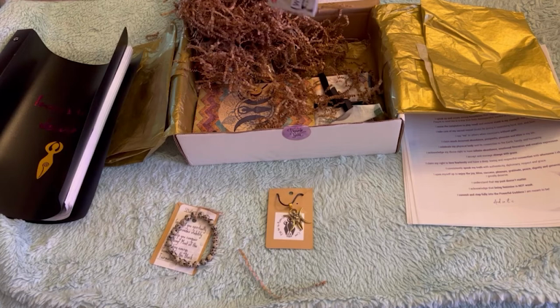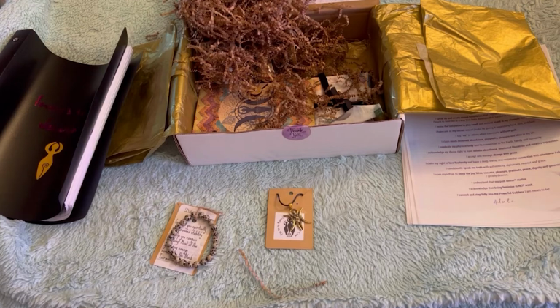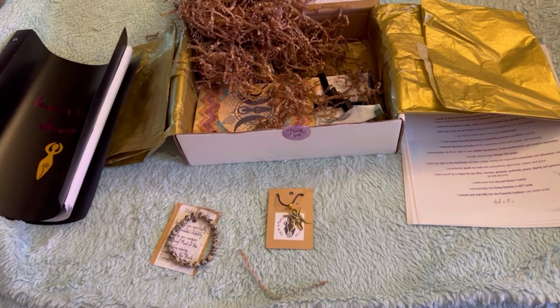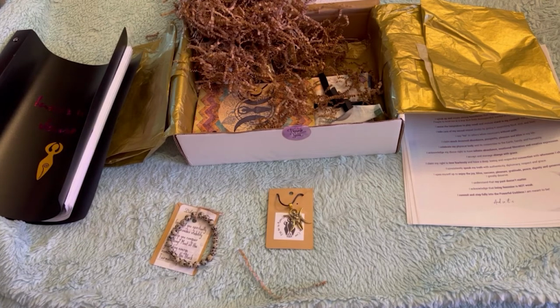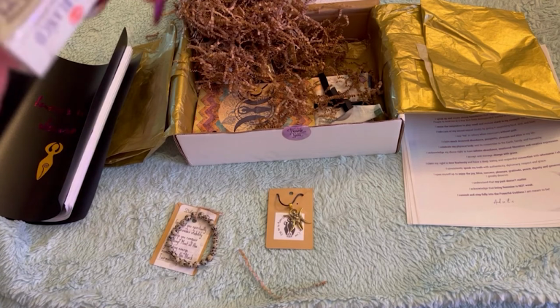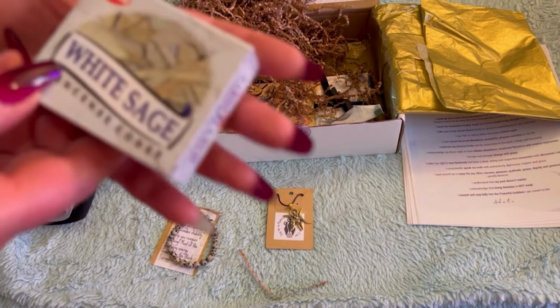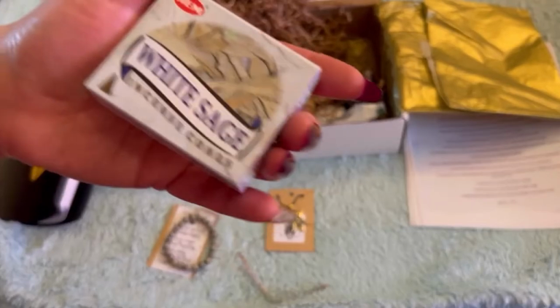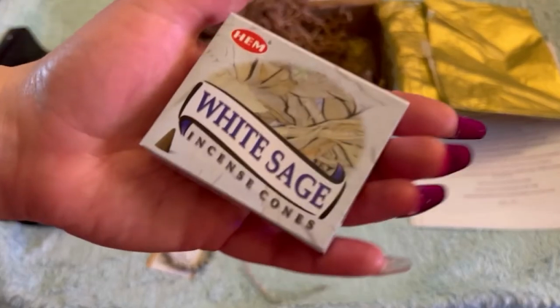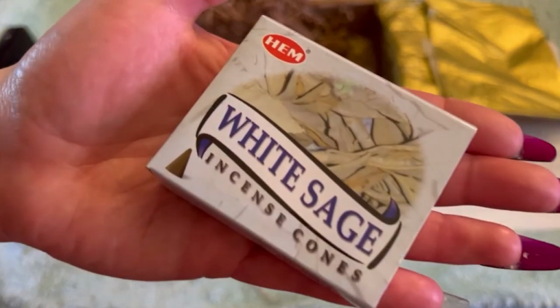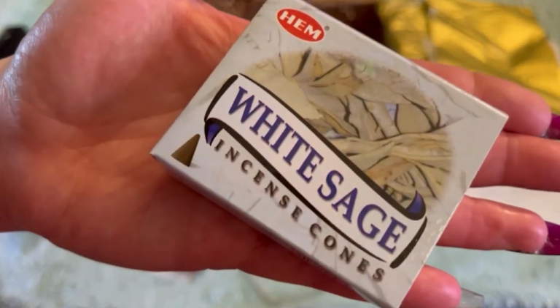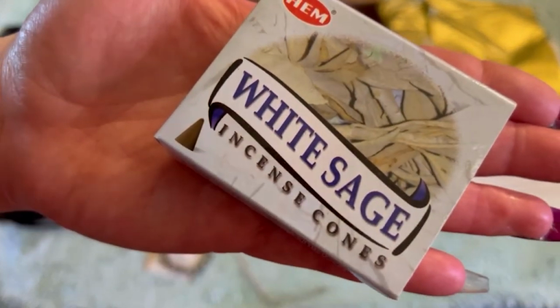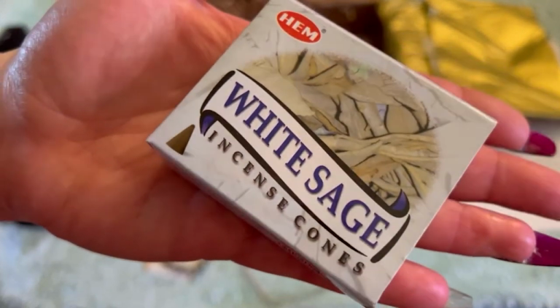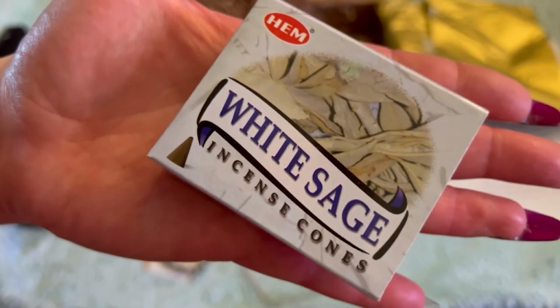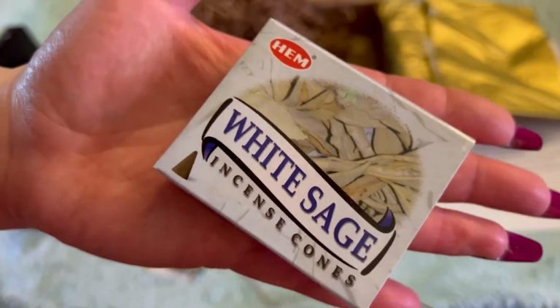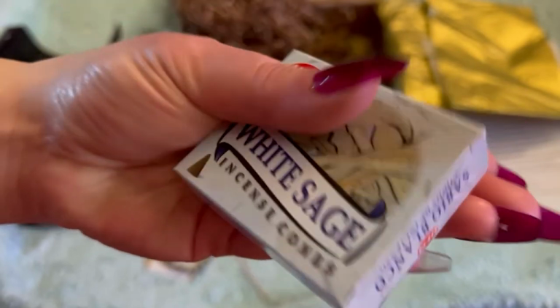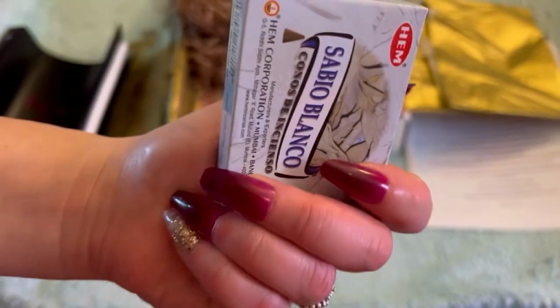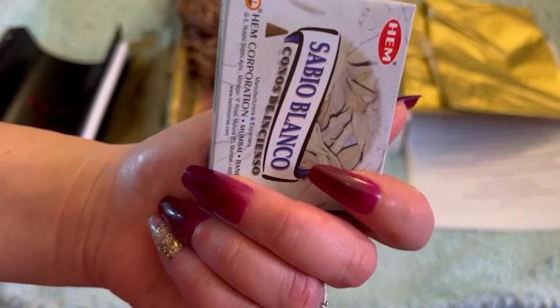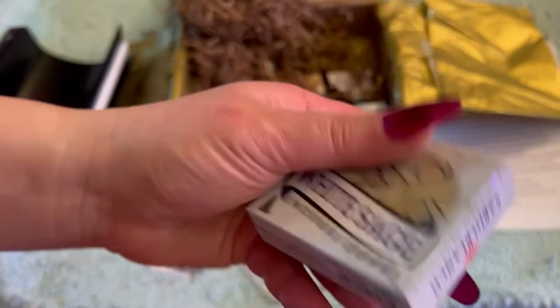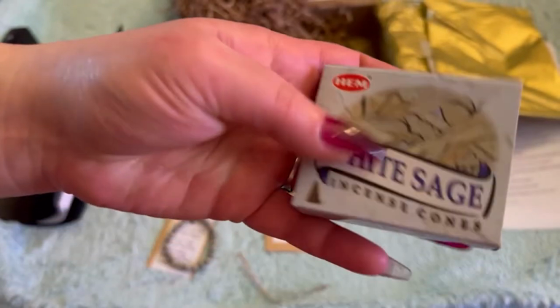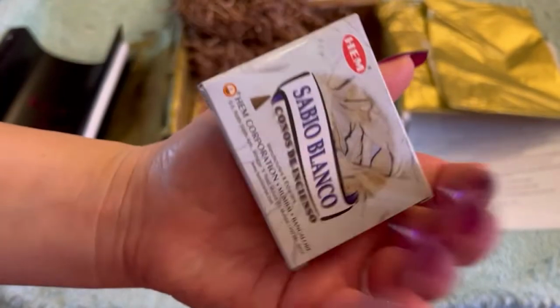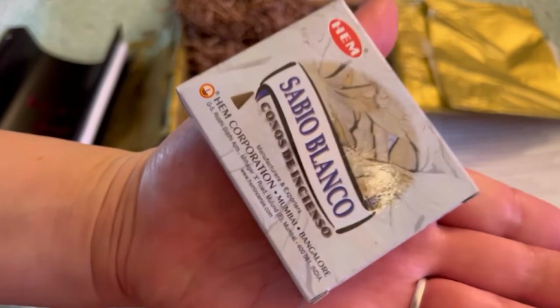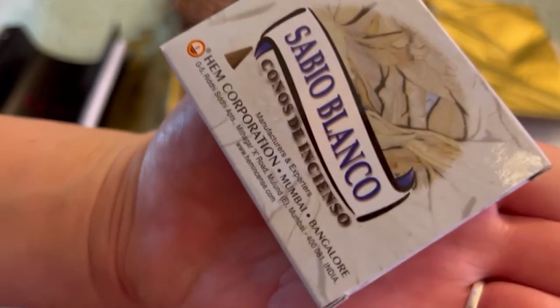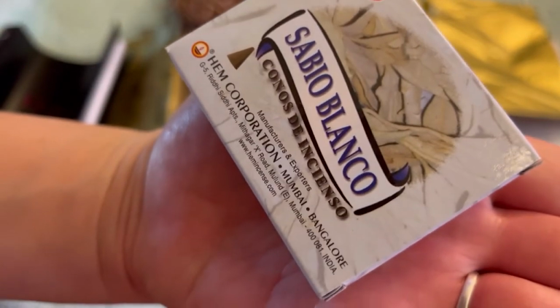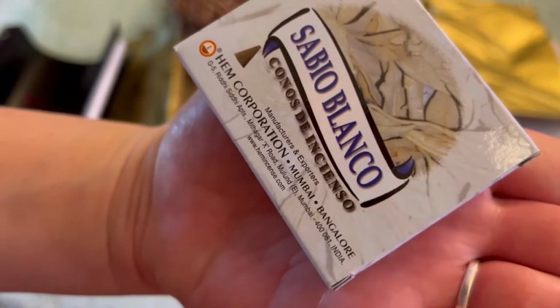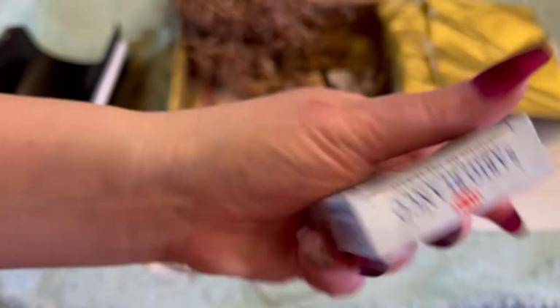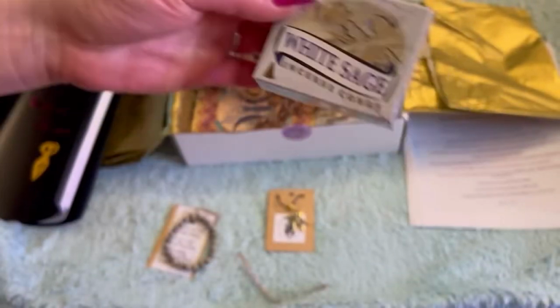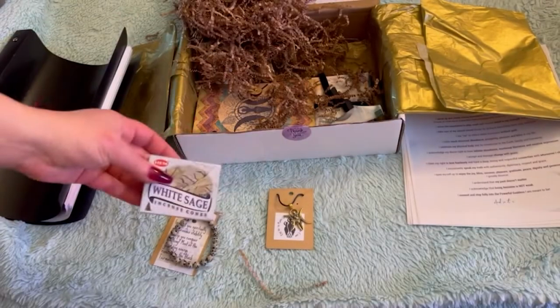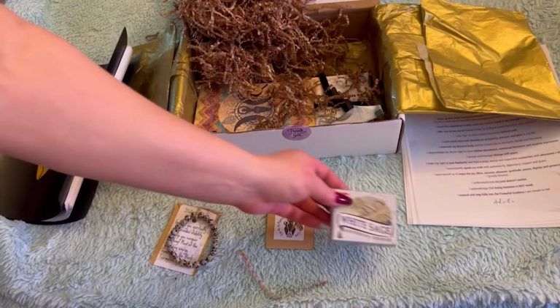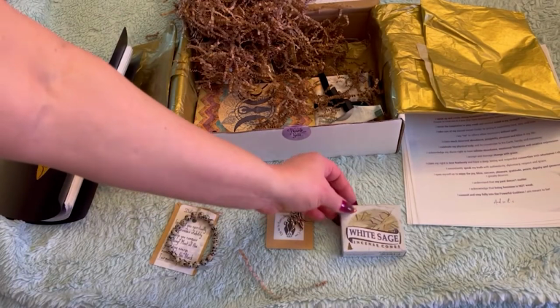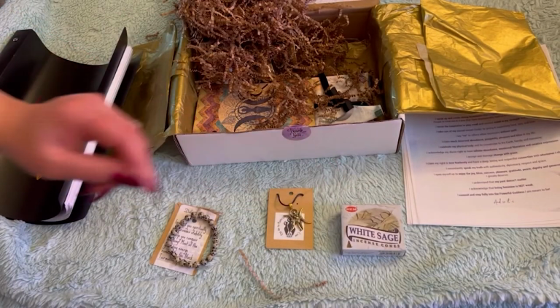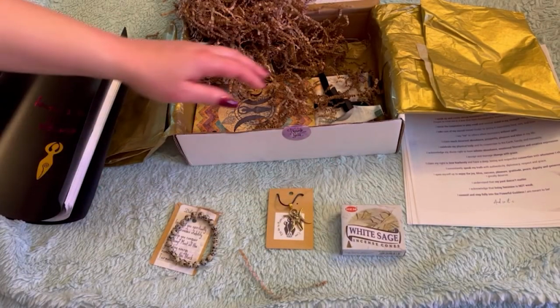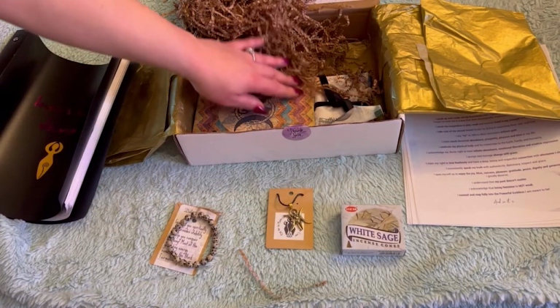Next we have some white sage incense cones. Very nice, I like that. Sabio Blanco — white sage.